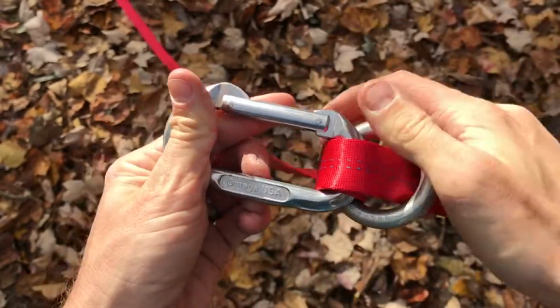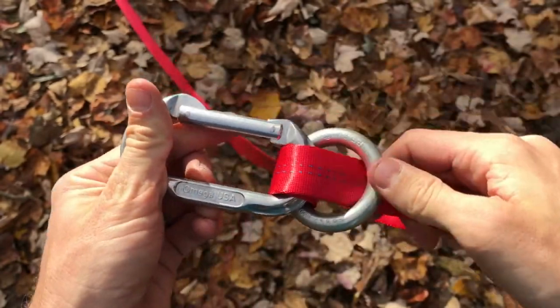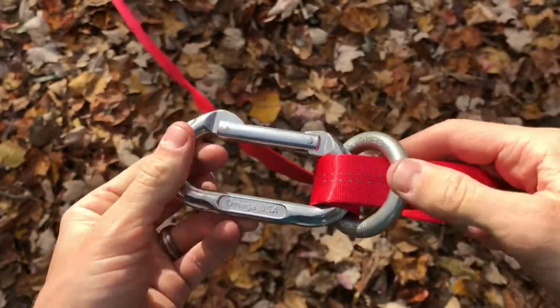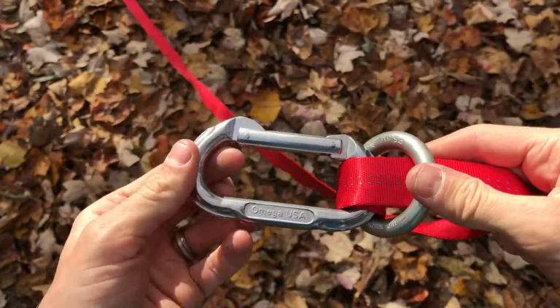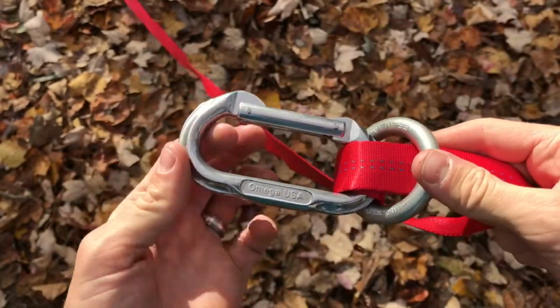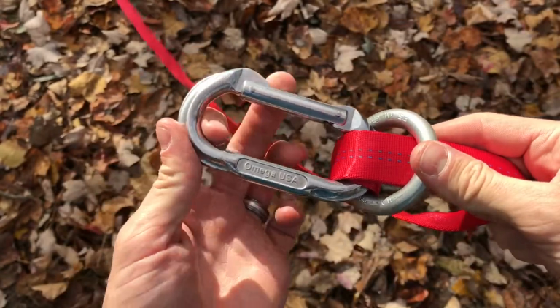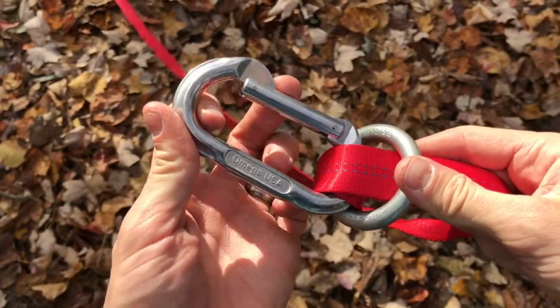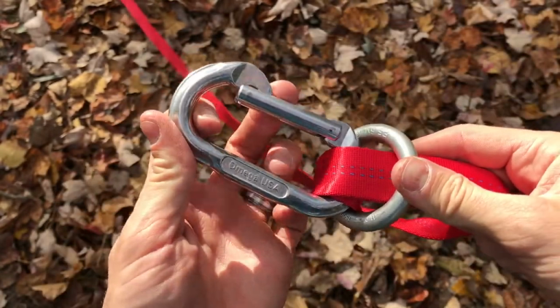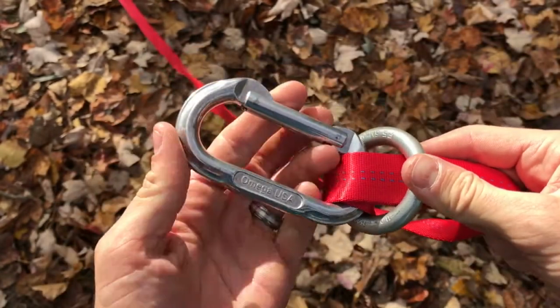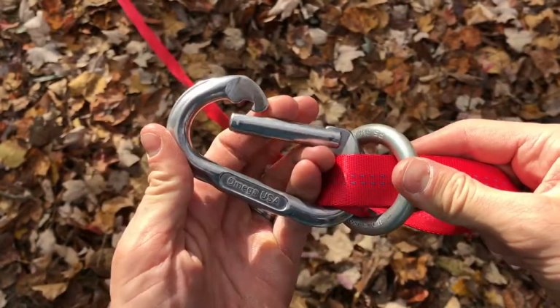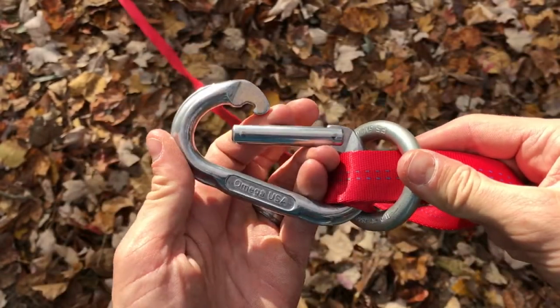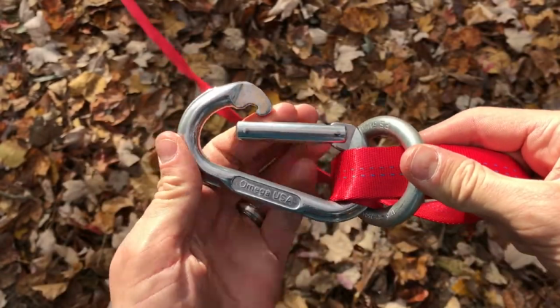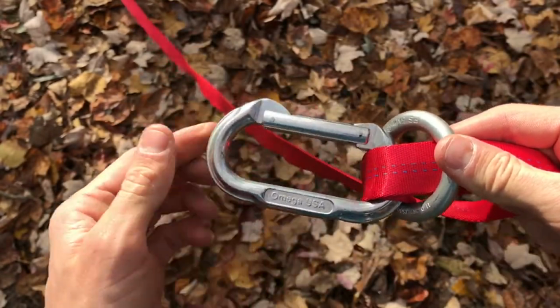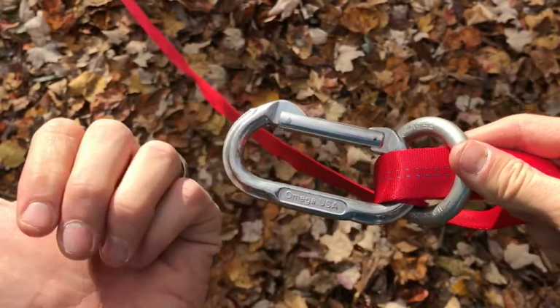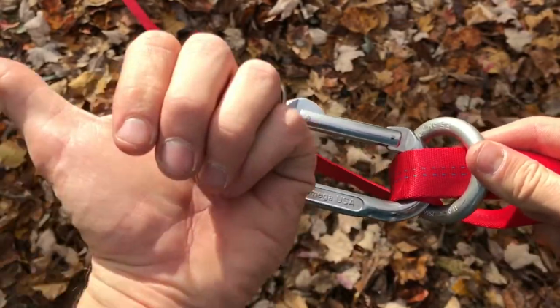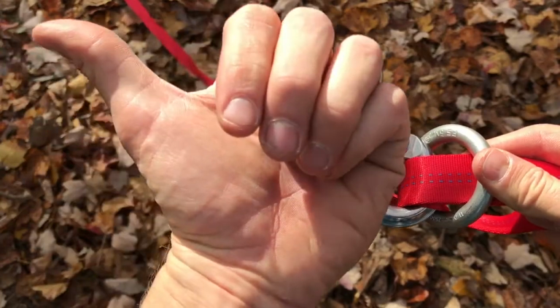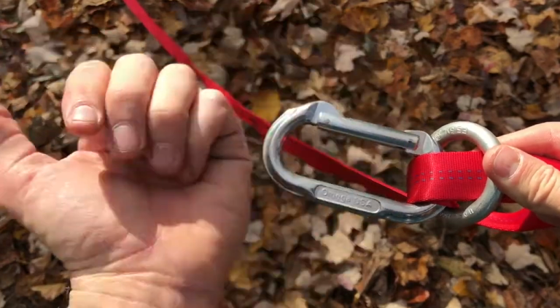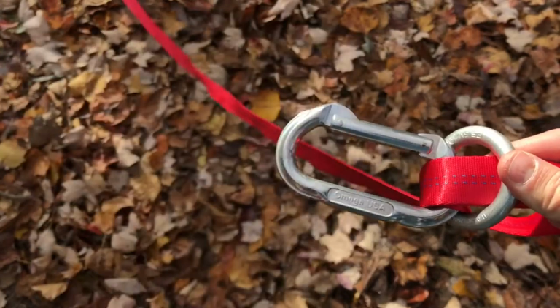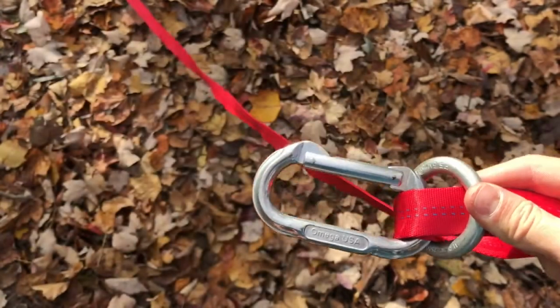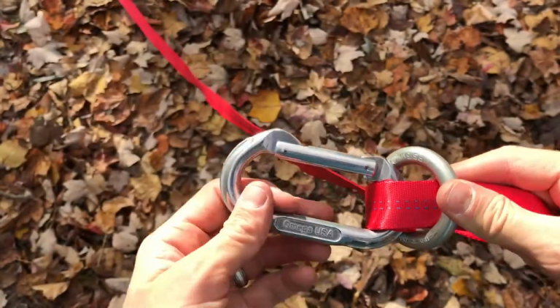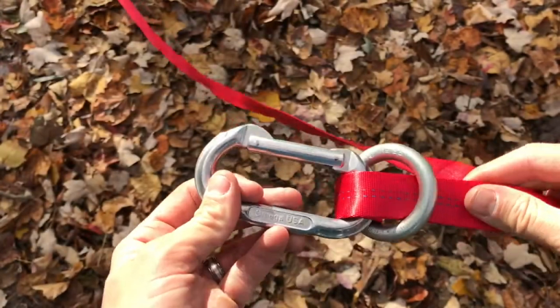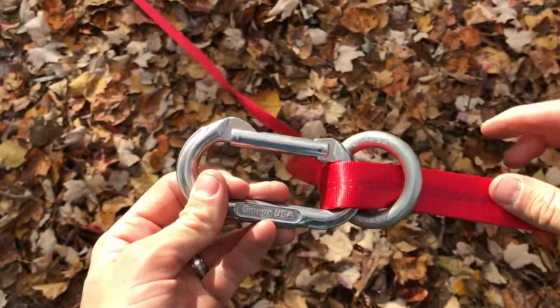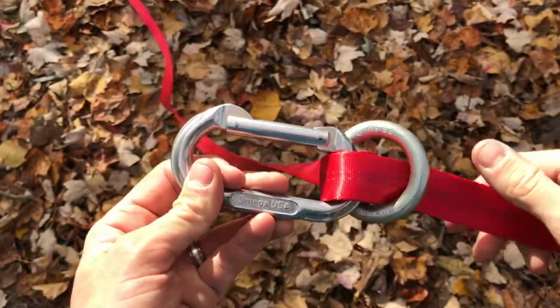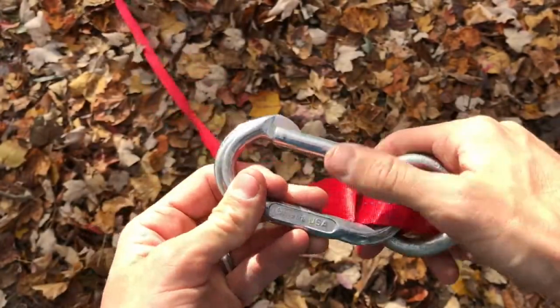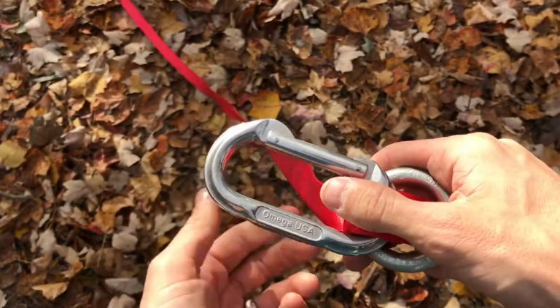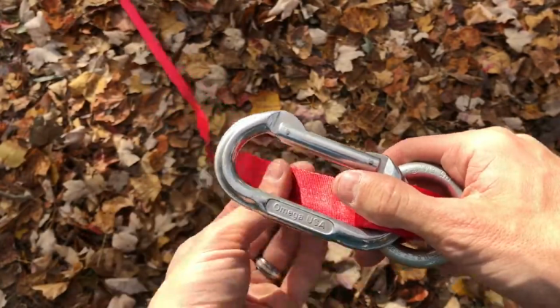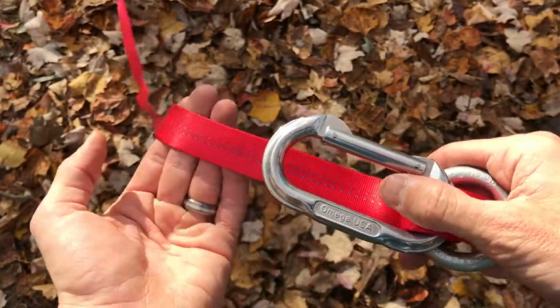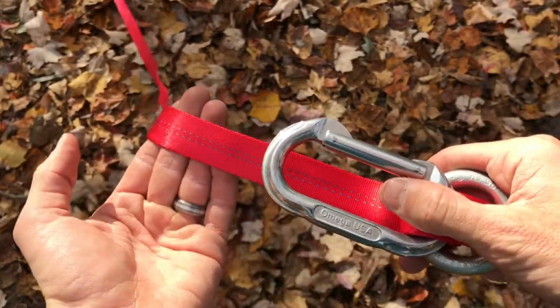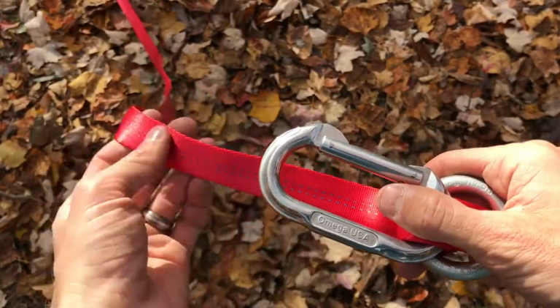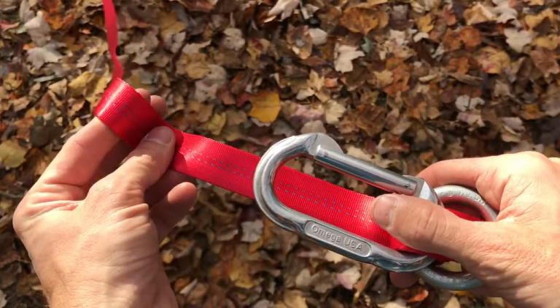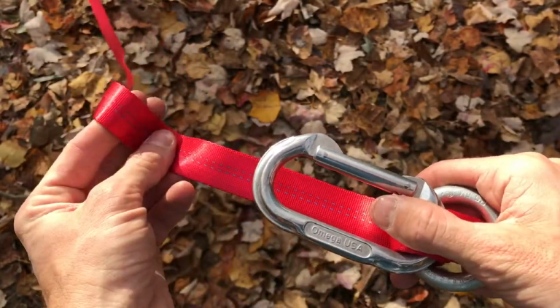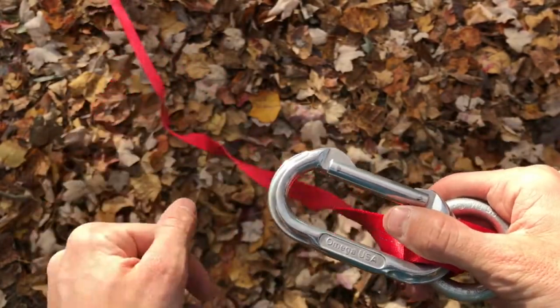Turn the carabiner around so that it opens on the tensioning anchor side. Now we're going to use this tail to build the tensioning system.